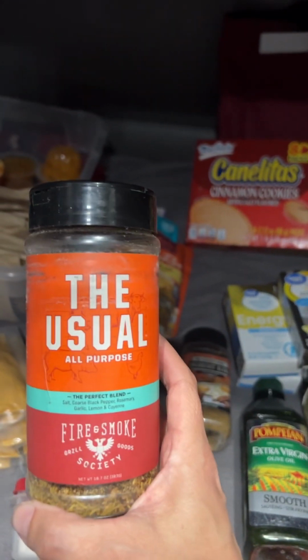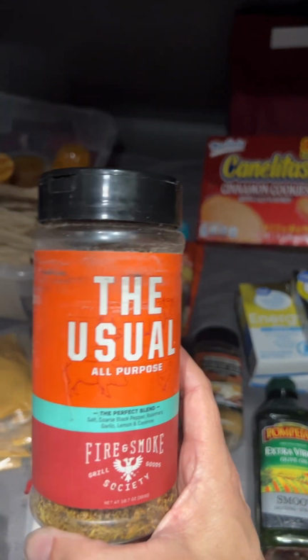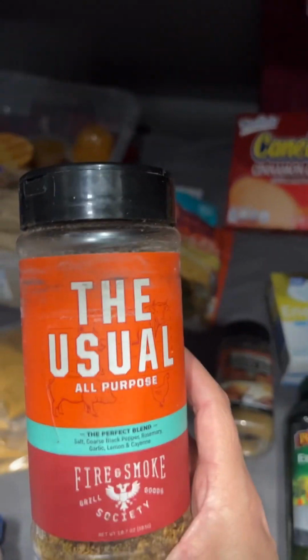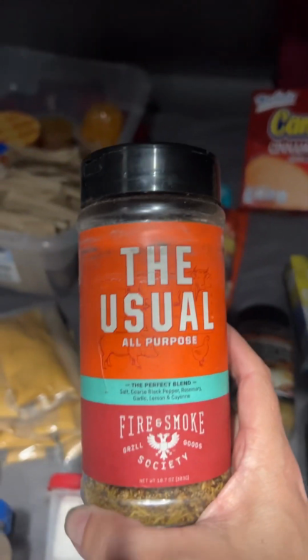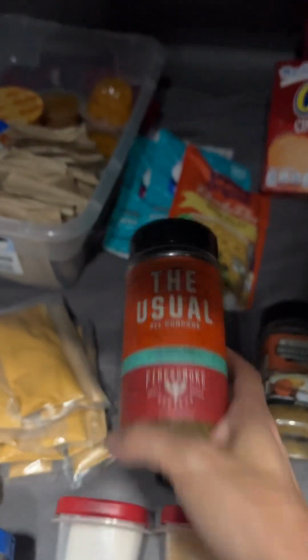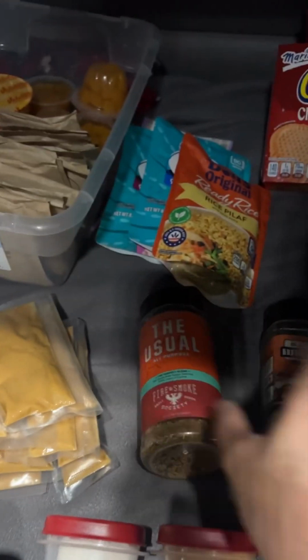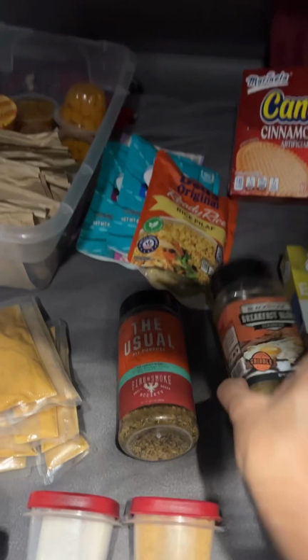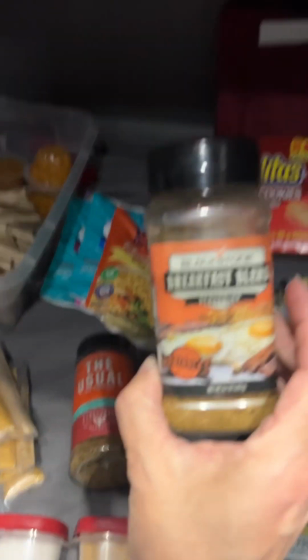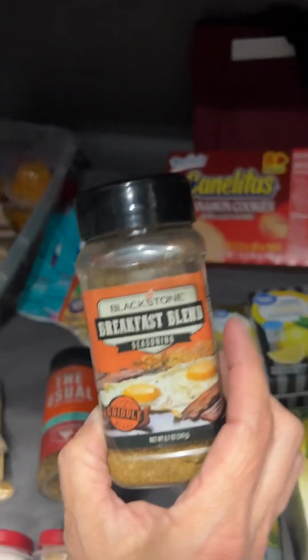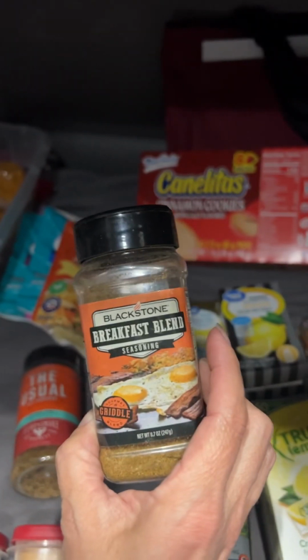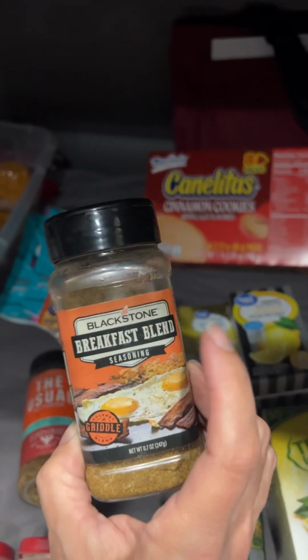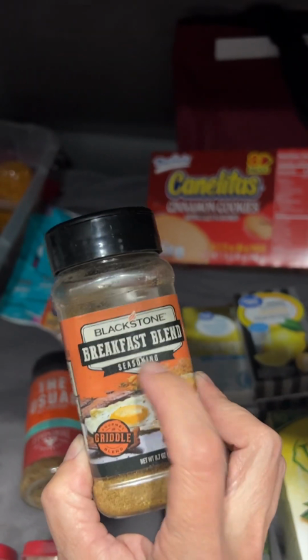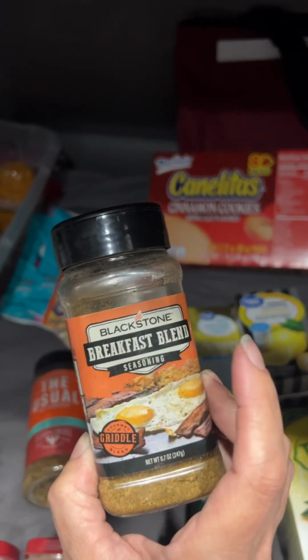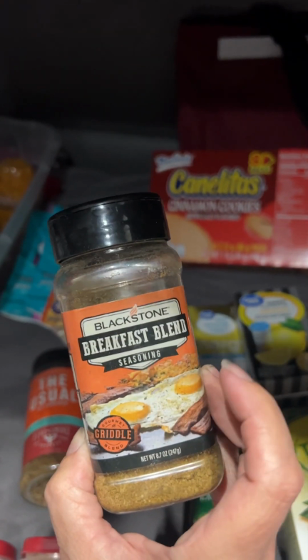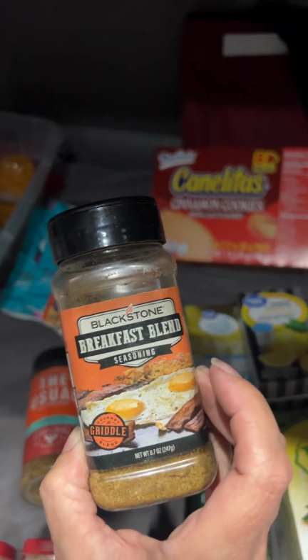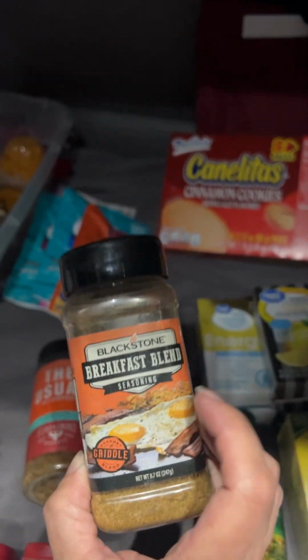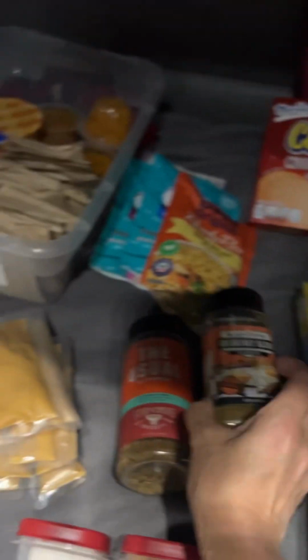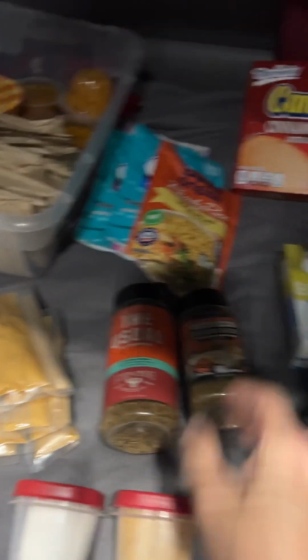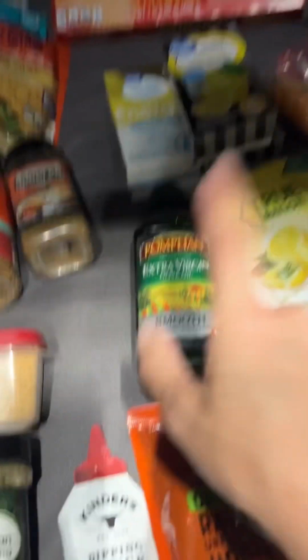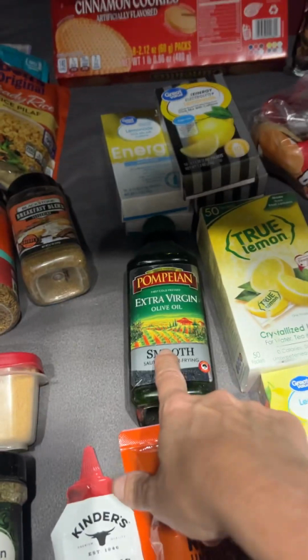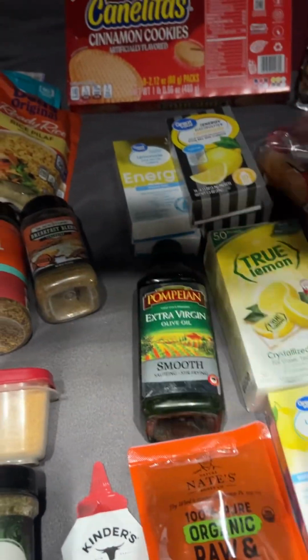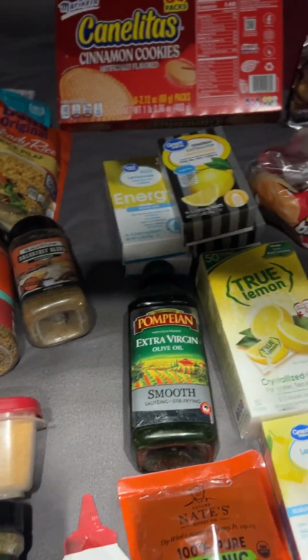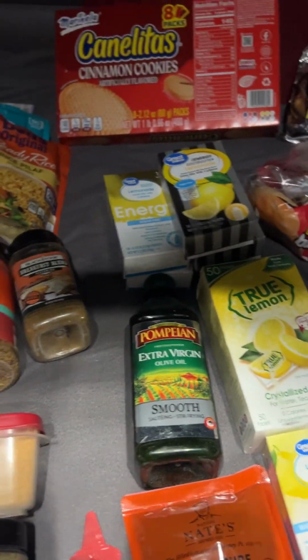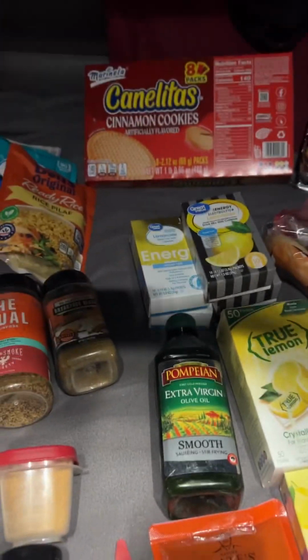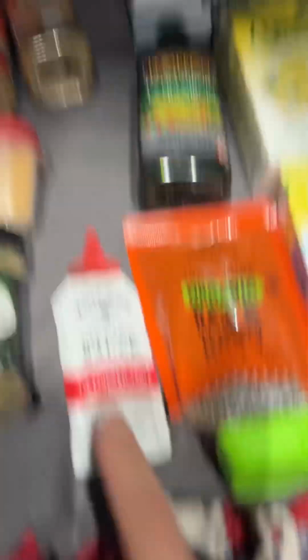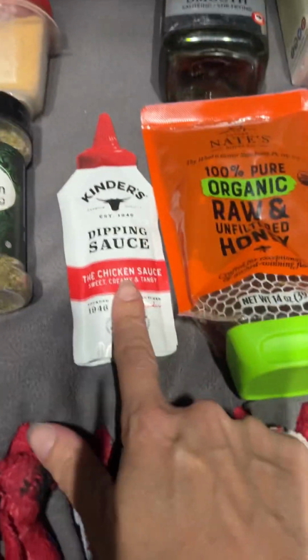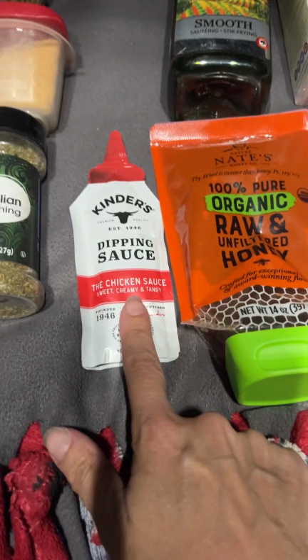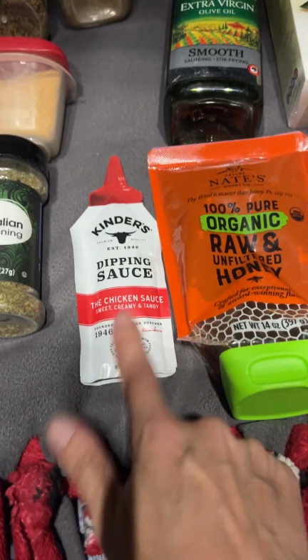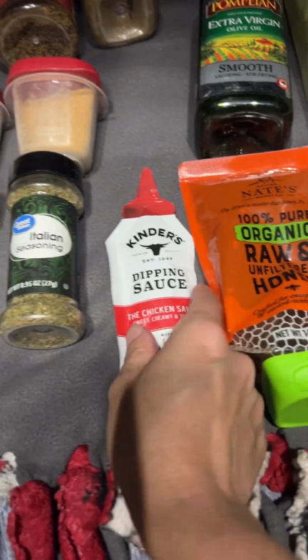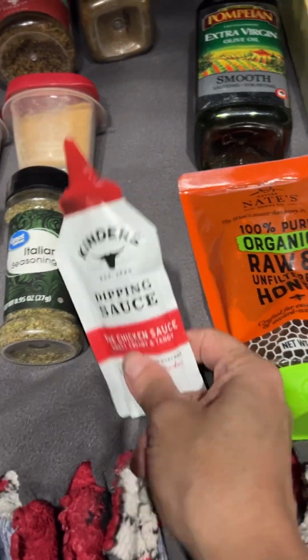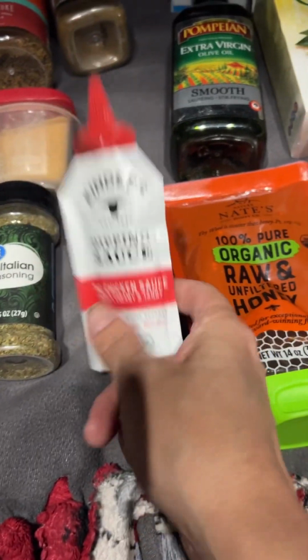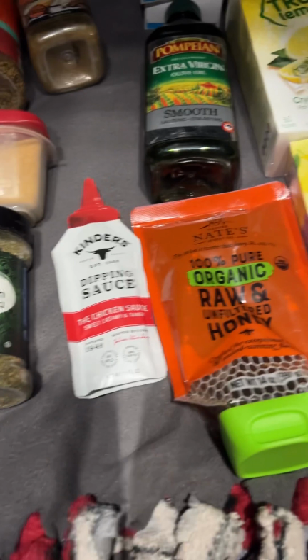Just all-purpose seasoning. Here's some breakfast blend — this stuff is really good on pretty much everything. Olive oil, same as the coconut oil. Just some samples; I try different kinds just to see what I like.